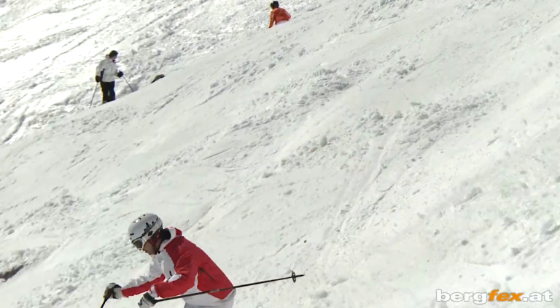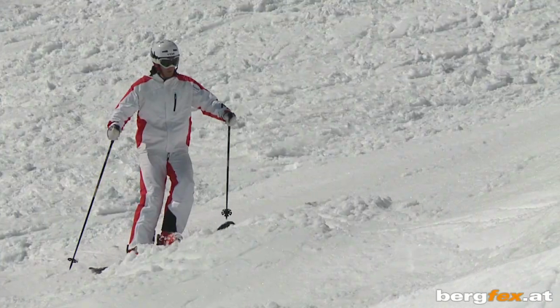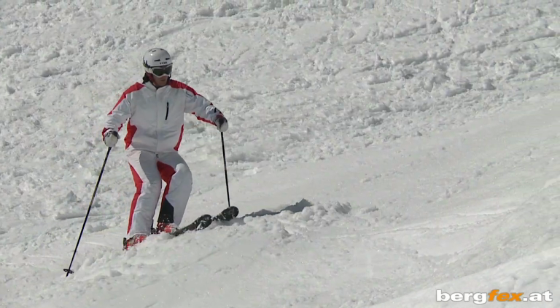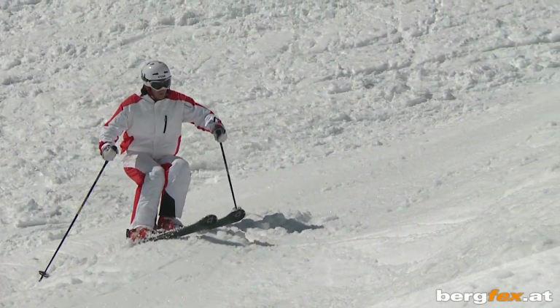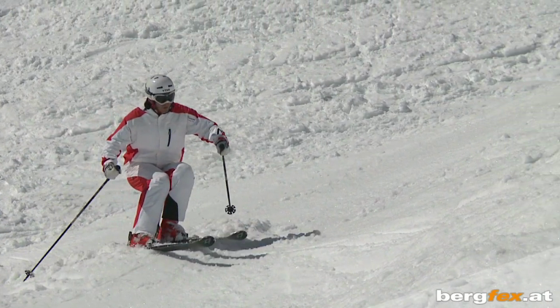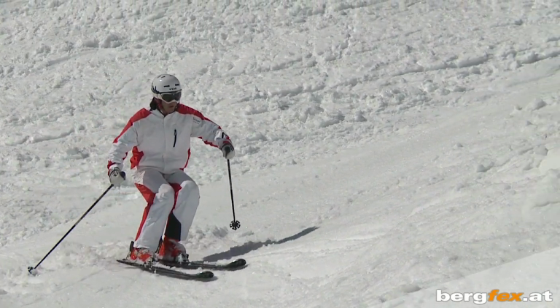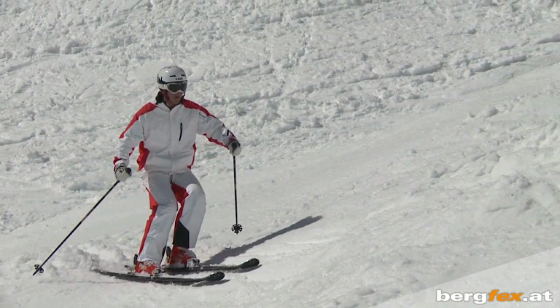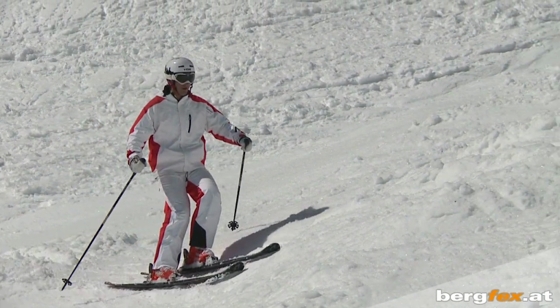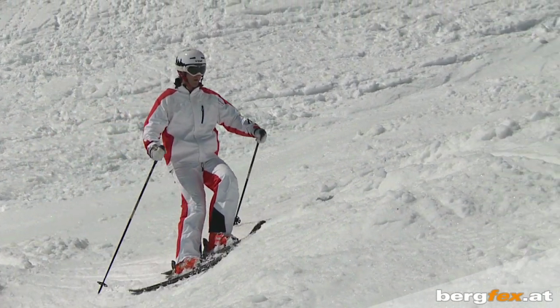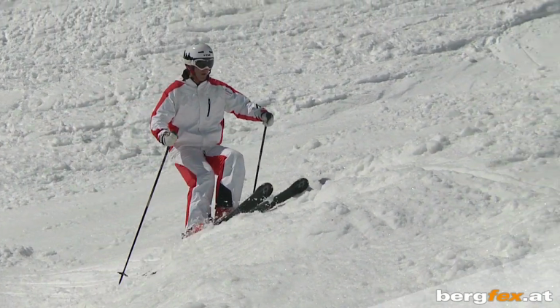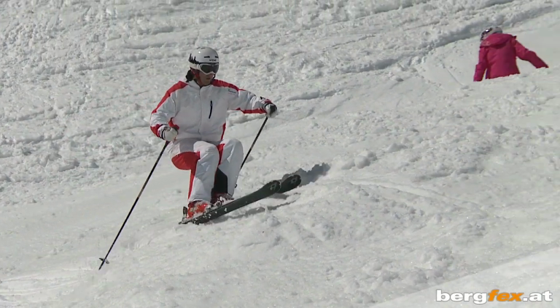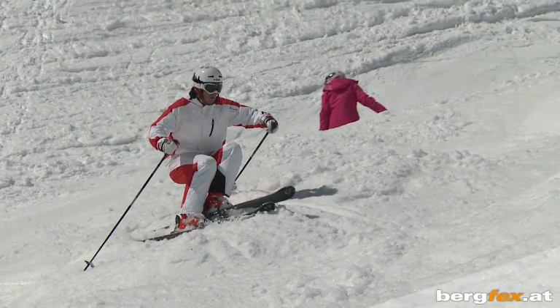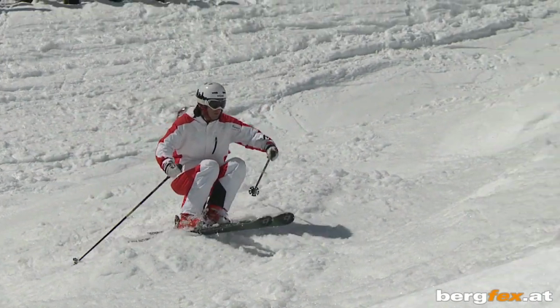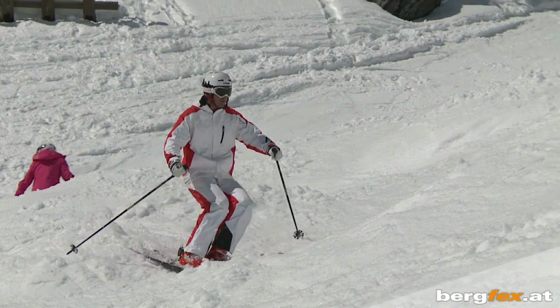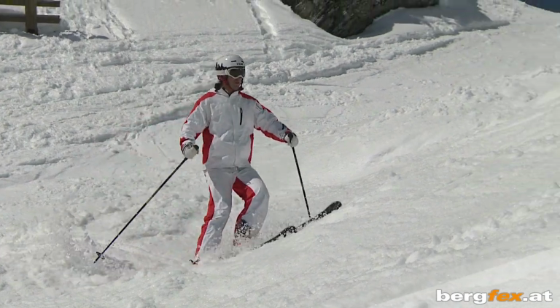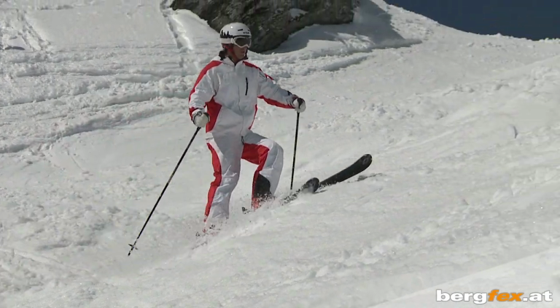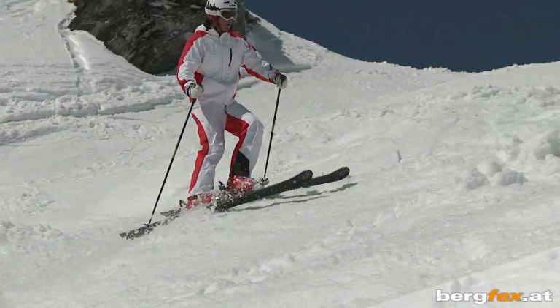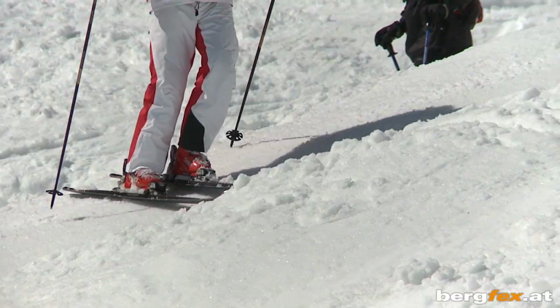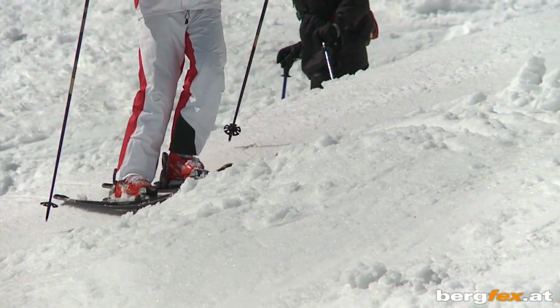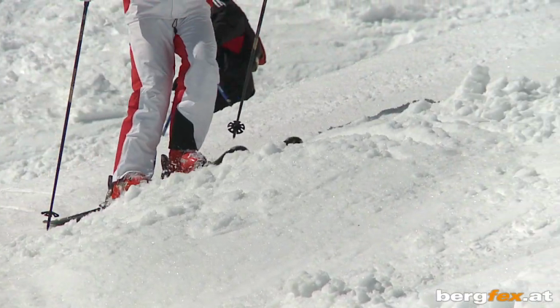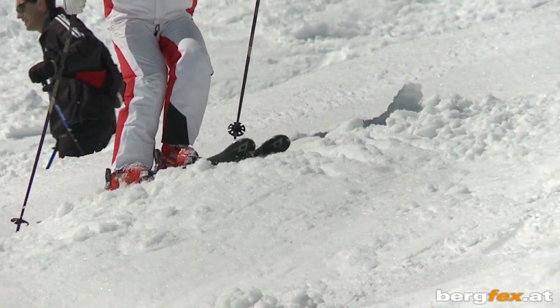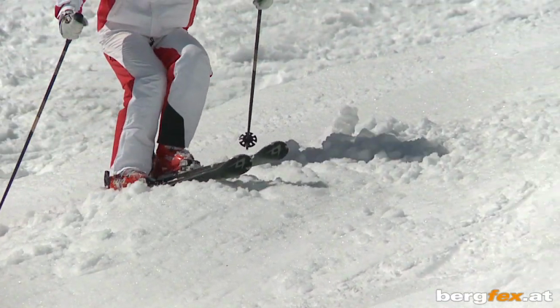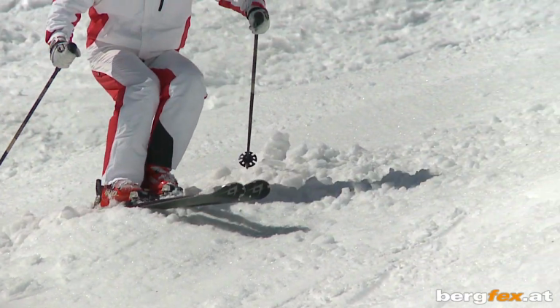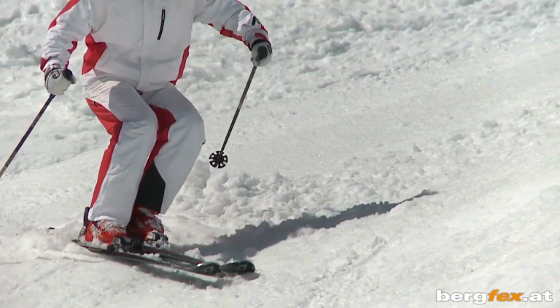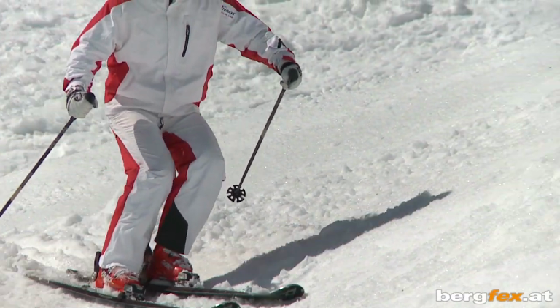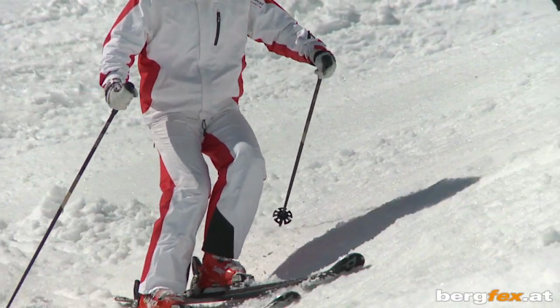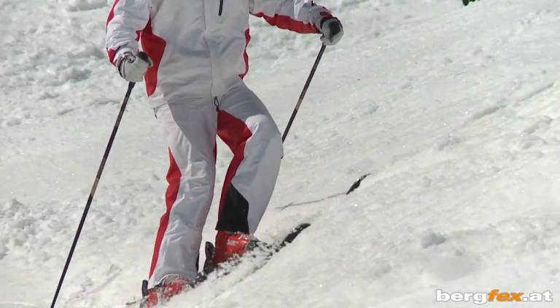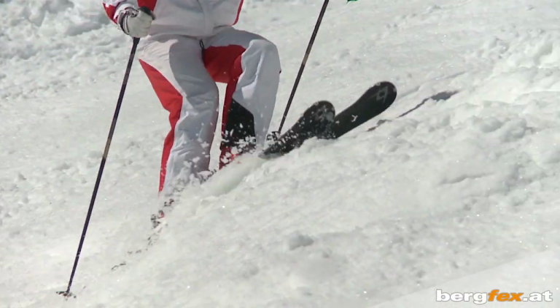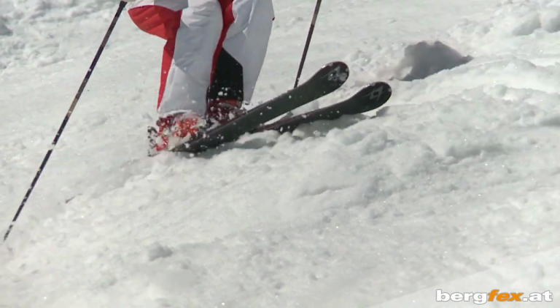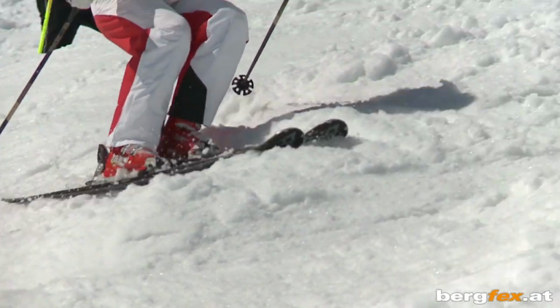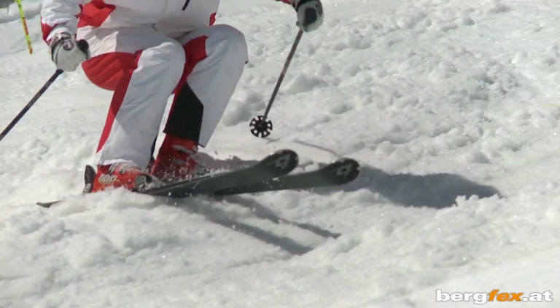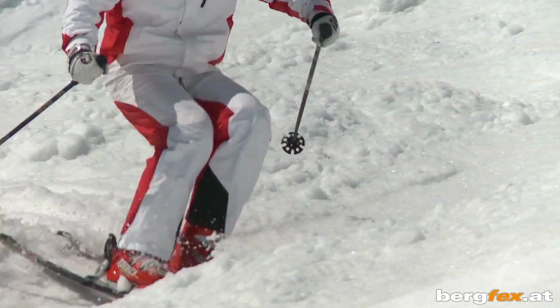The best way to start is to cross the moguls diagonally. When you reach one, bend your knees and then straighten up again as you come out of it.